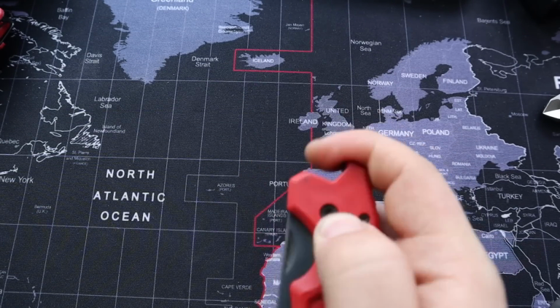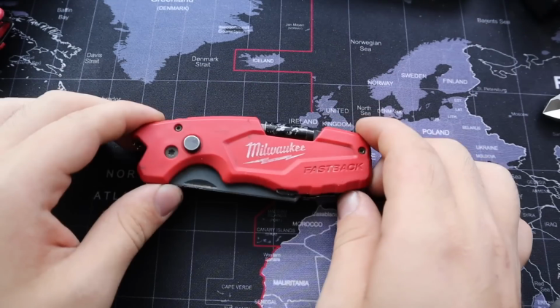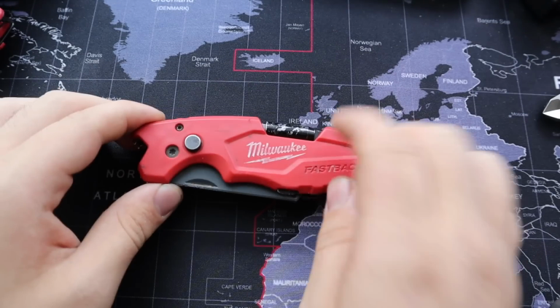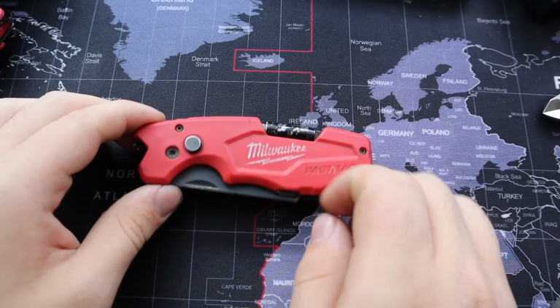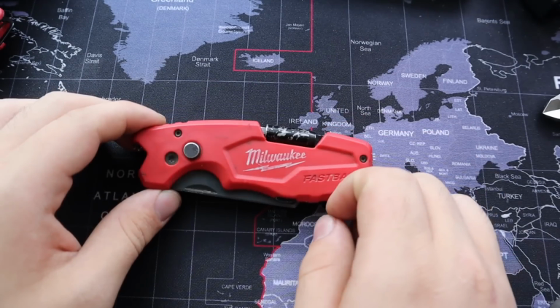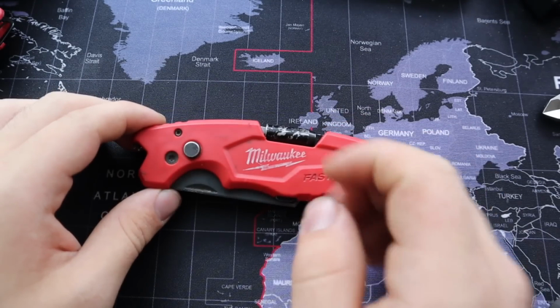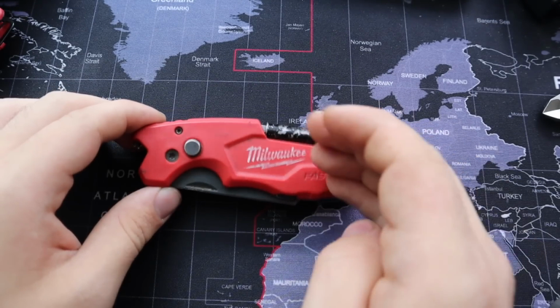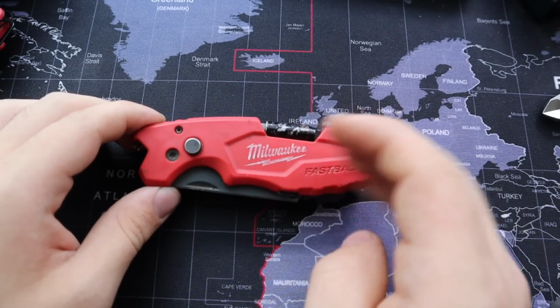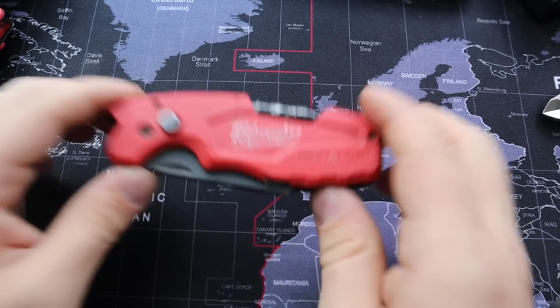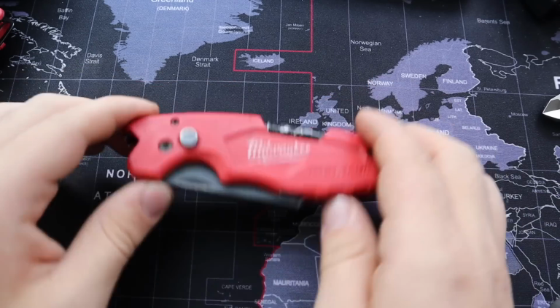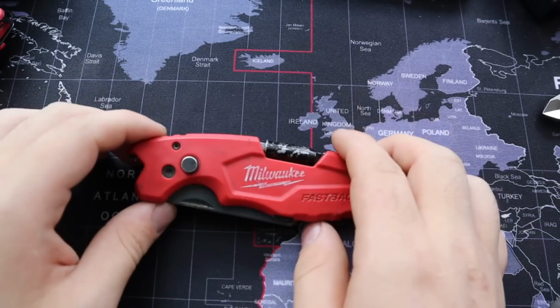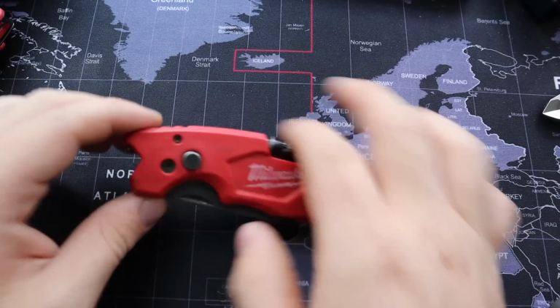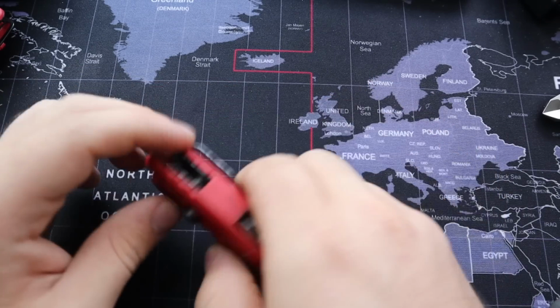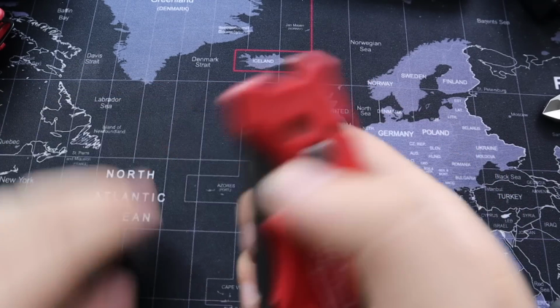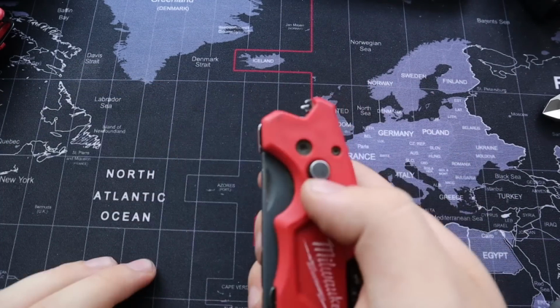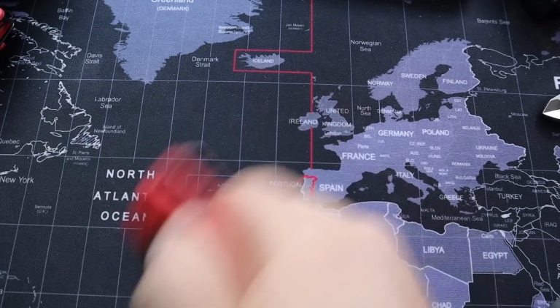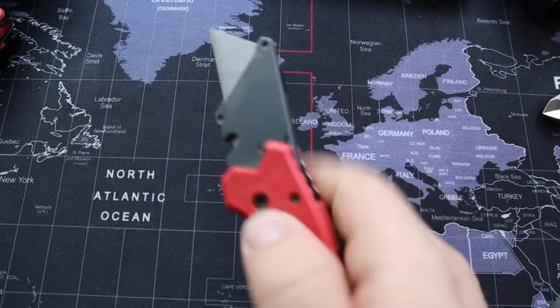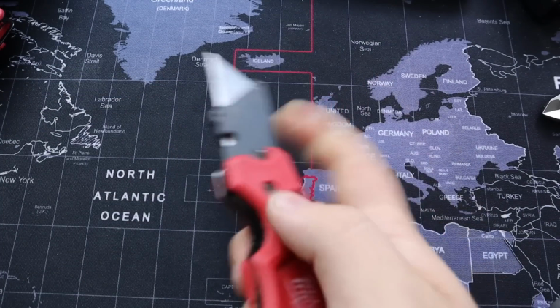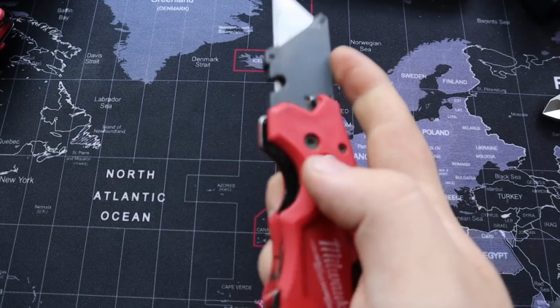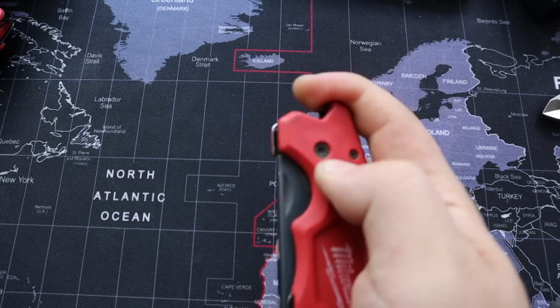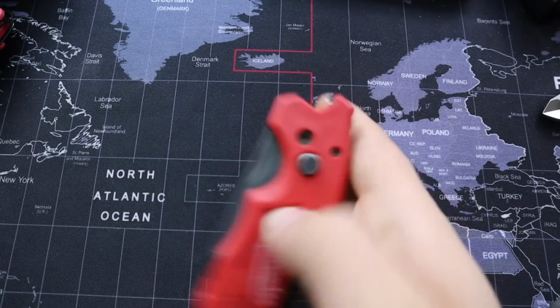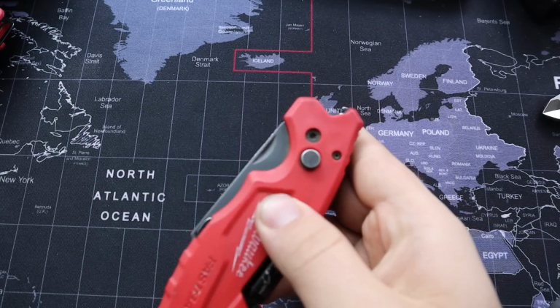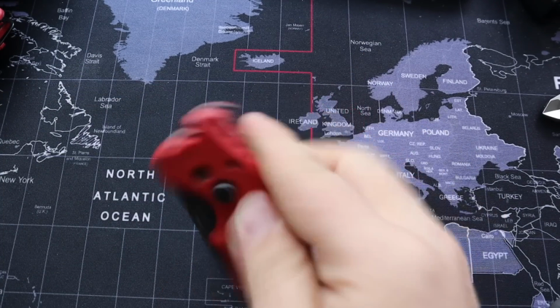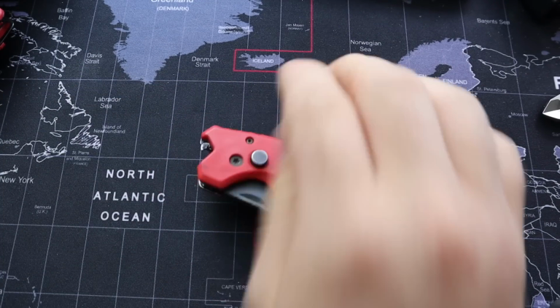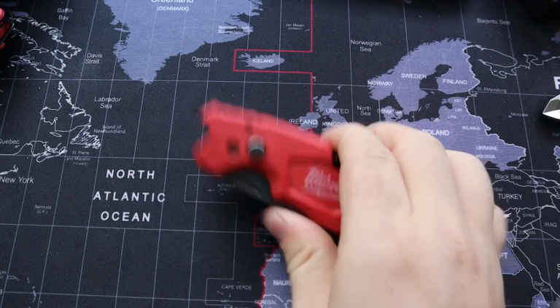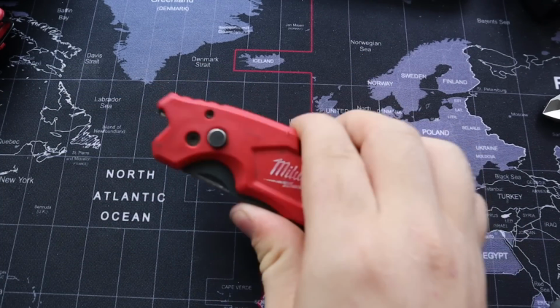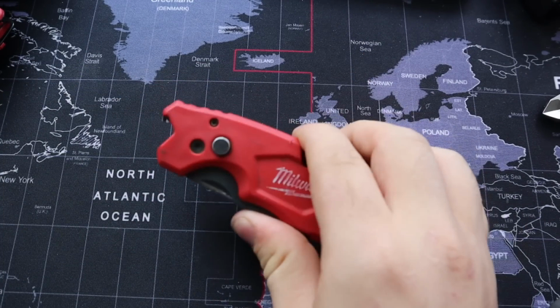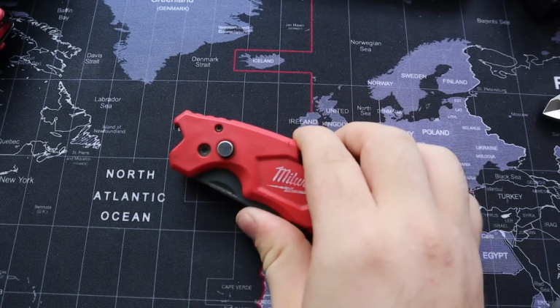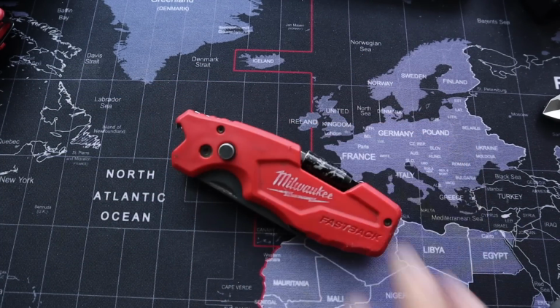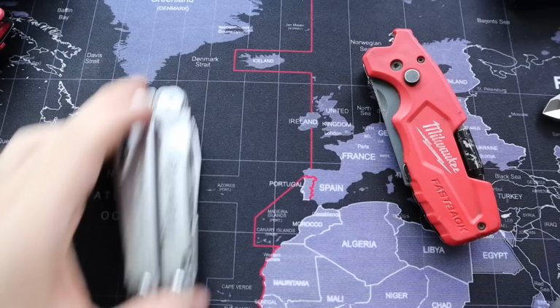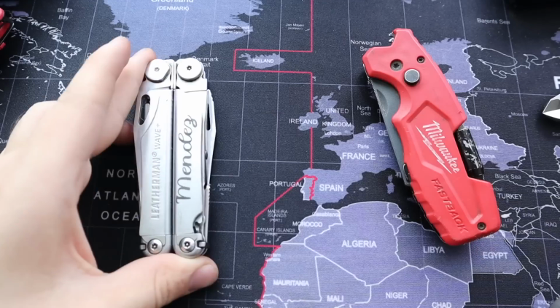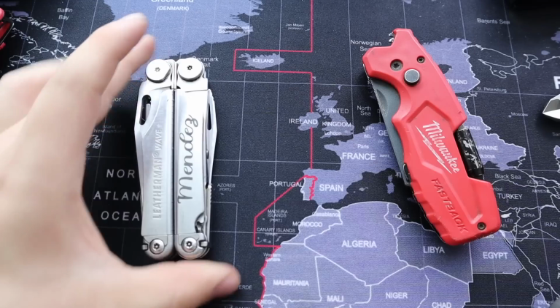That might not seem like a big deal, but when you're on the job and you just need to quickly open something — you pull this out, cut it, and put it away — it's extremely satisfying.